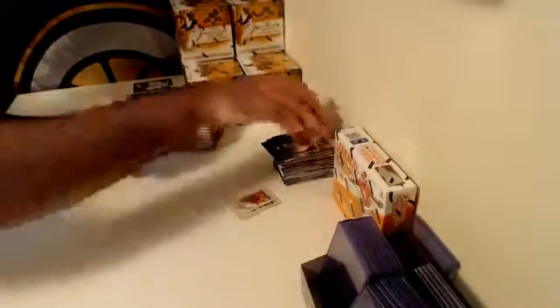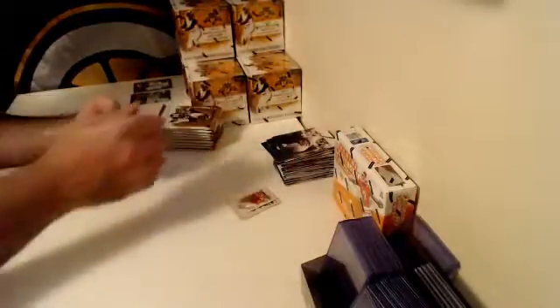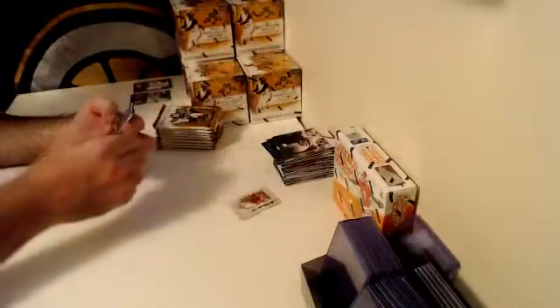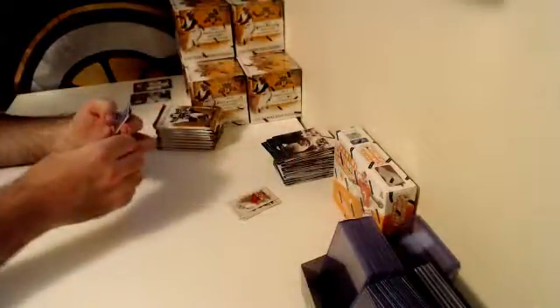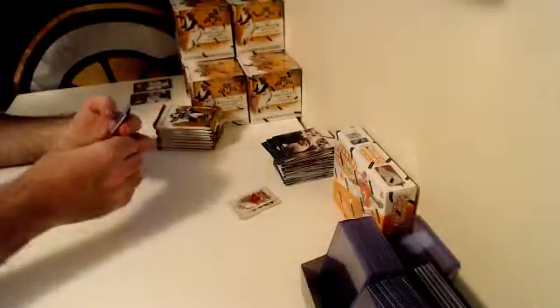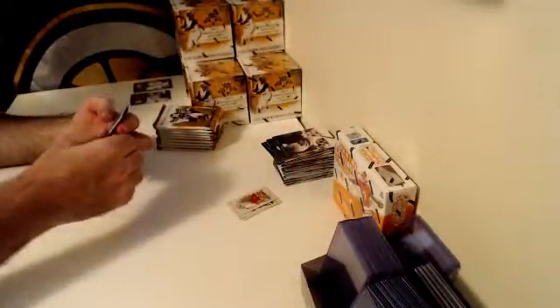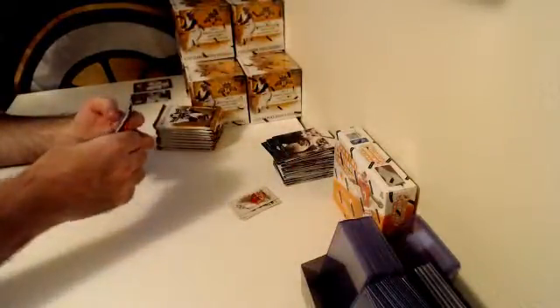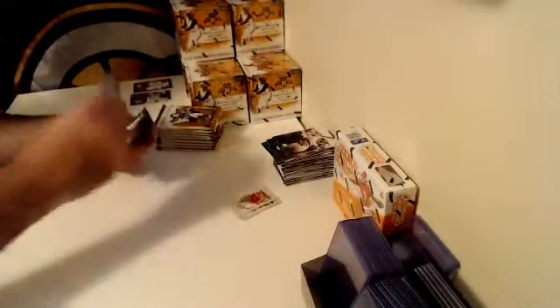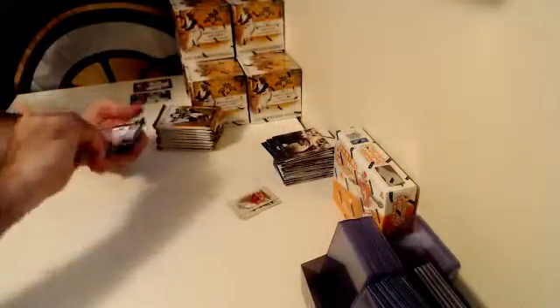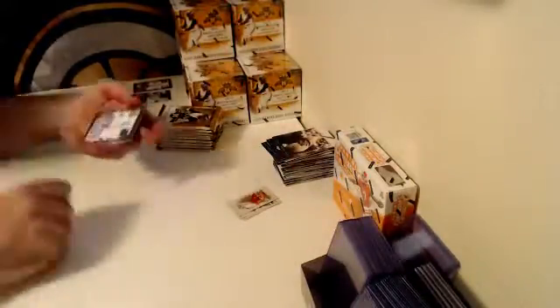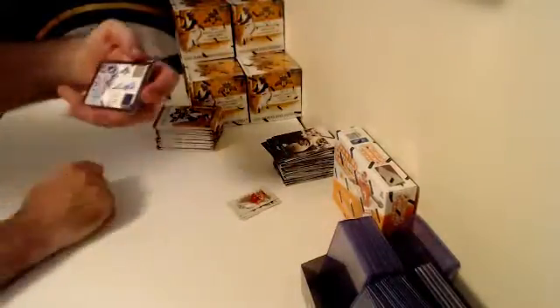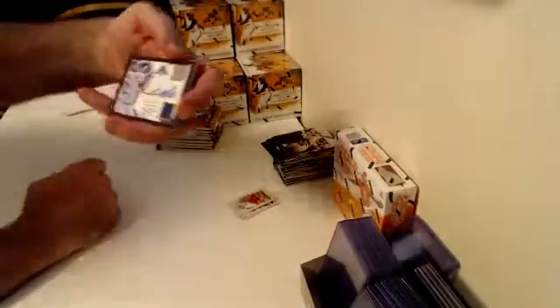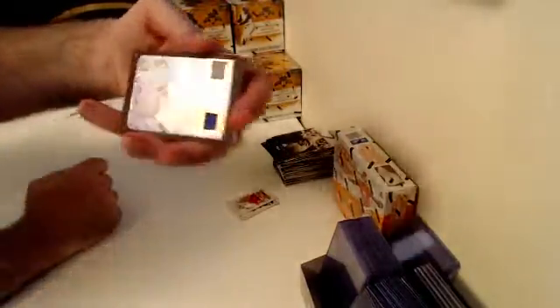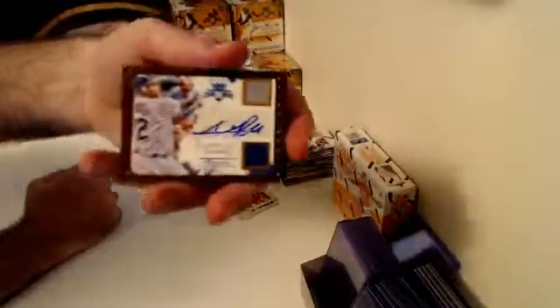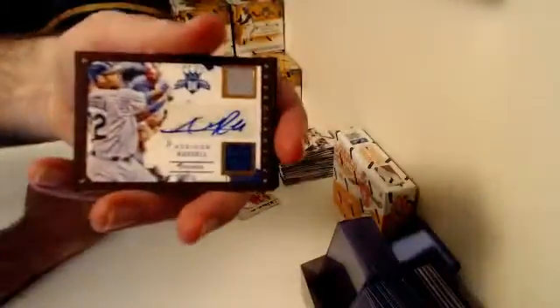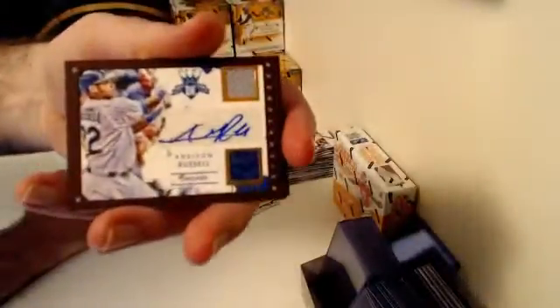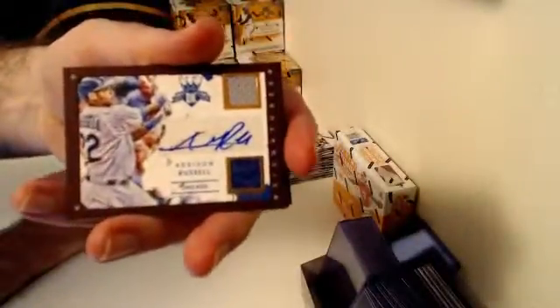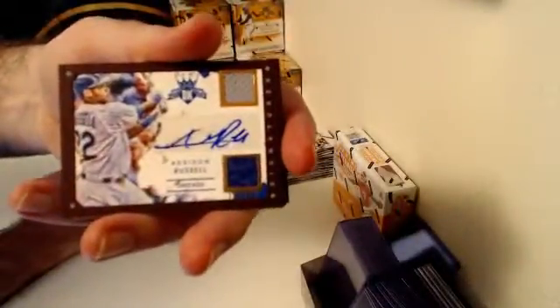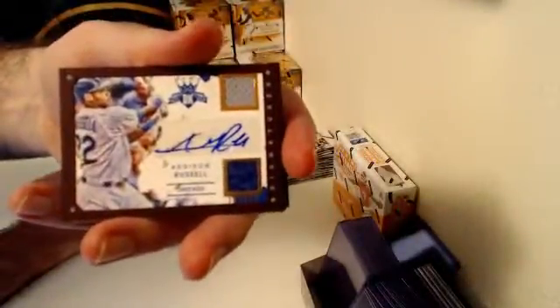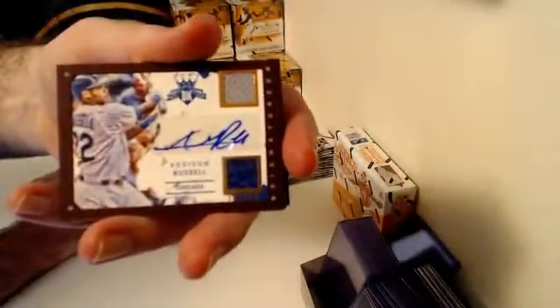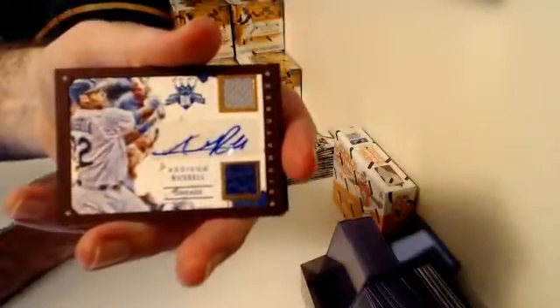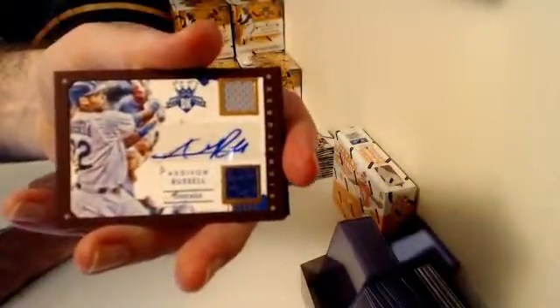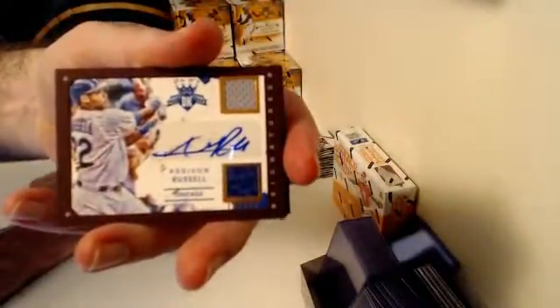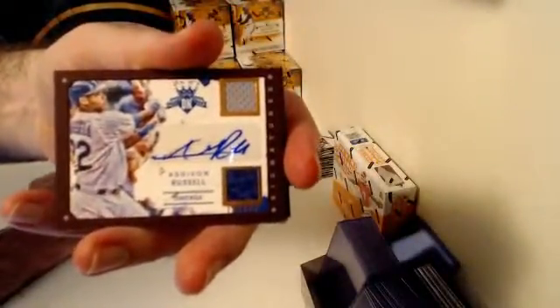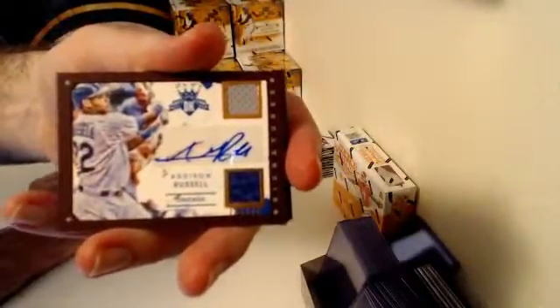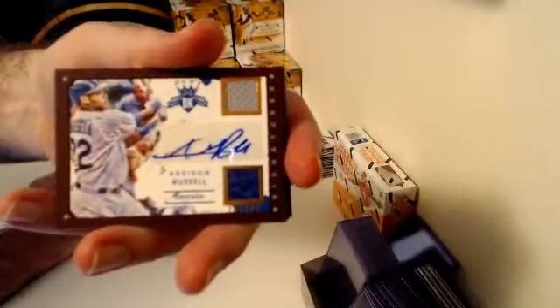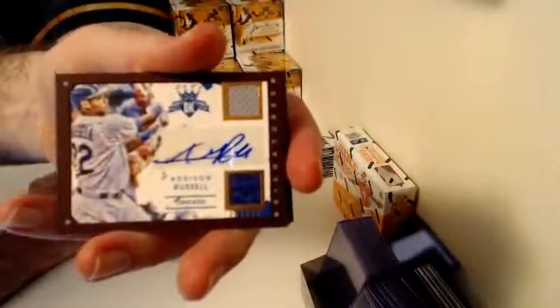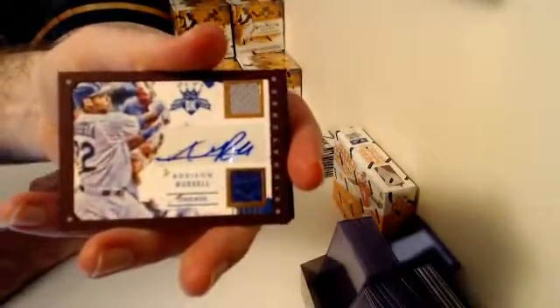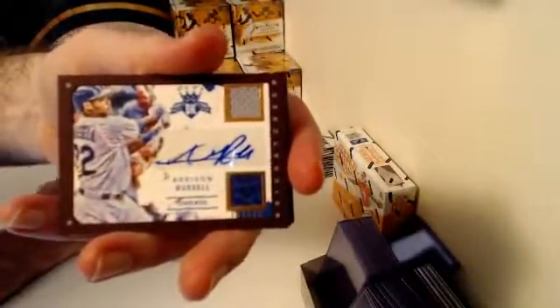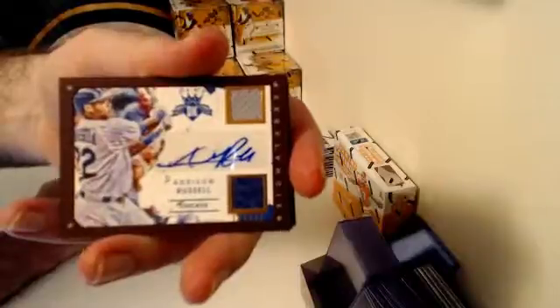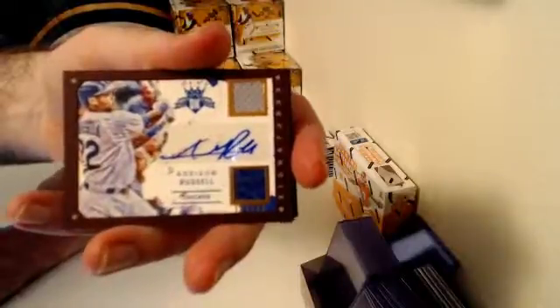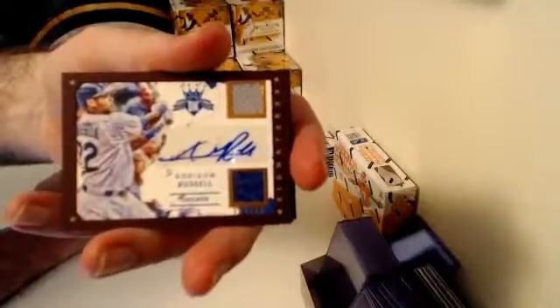Hit number one for this box goes over to the Chicago Cubs — Addison Russell, Dual Relic Auto, Framed Parallel, numbered out of 99.